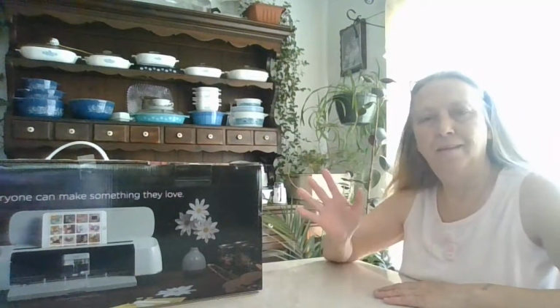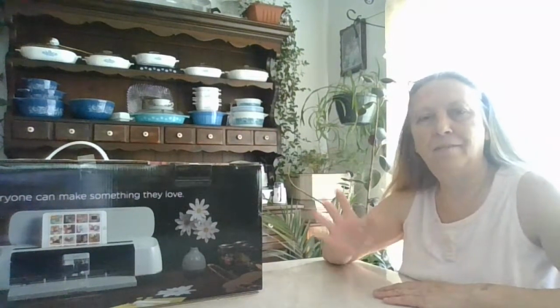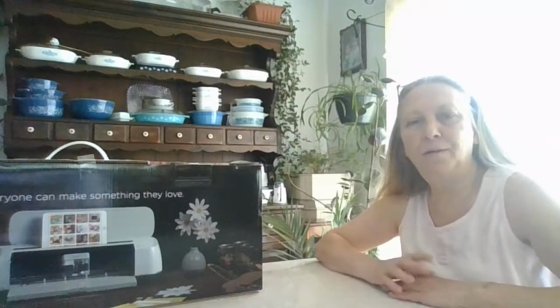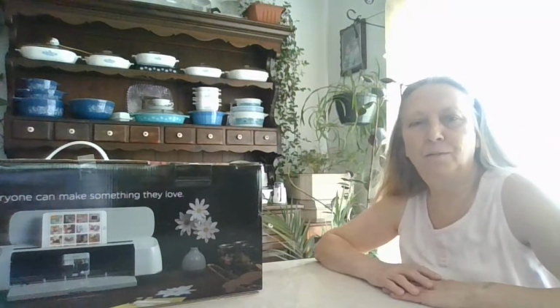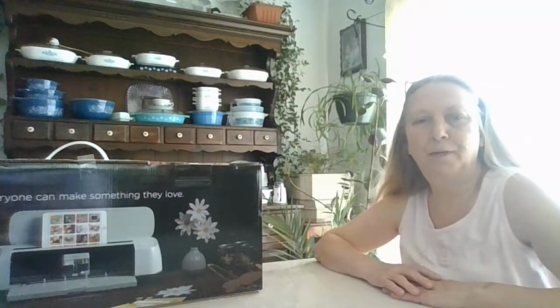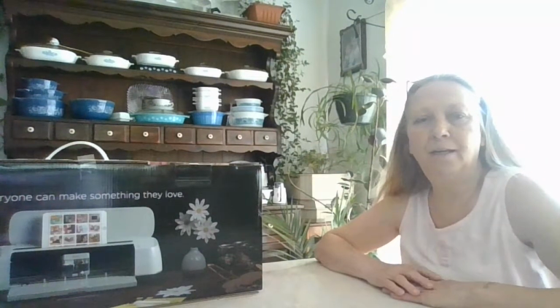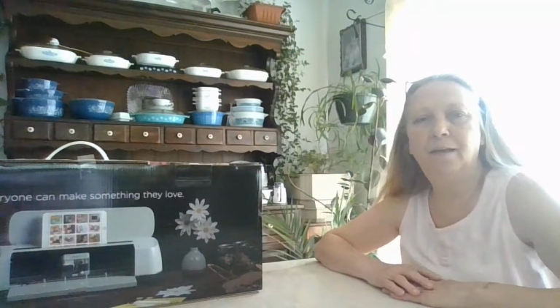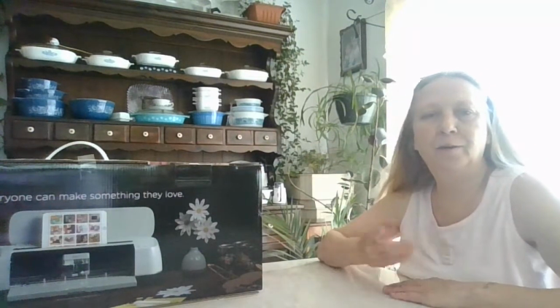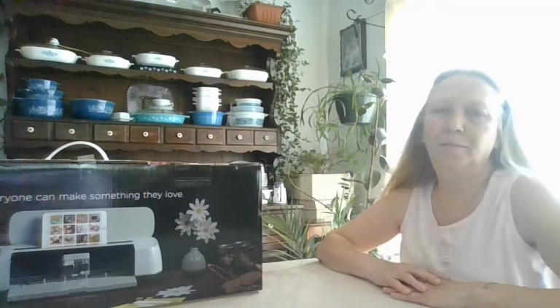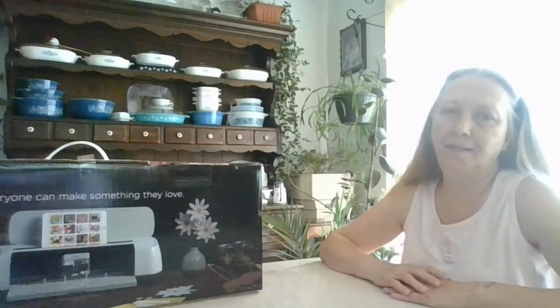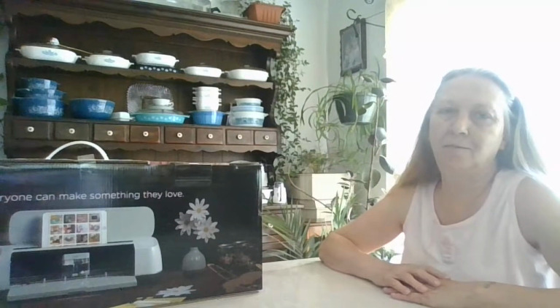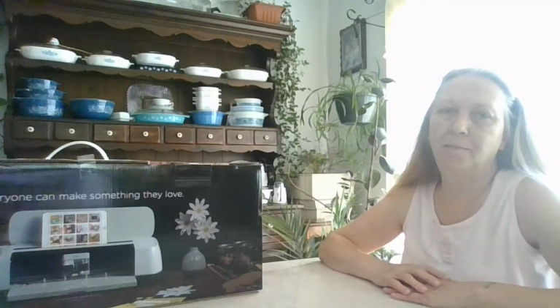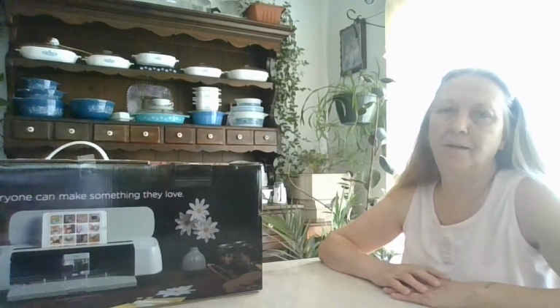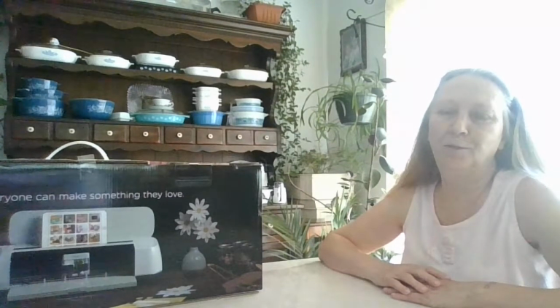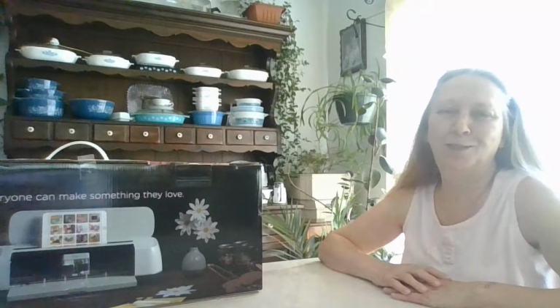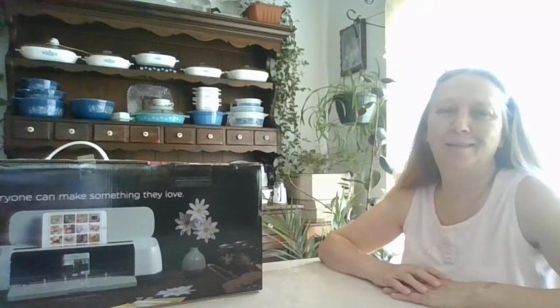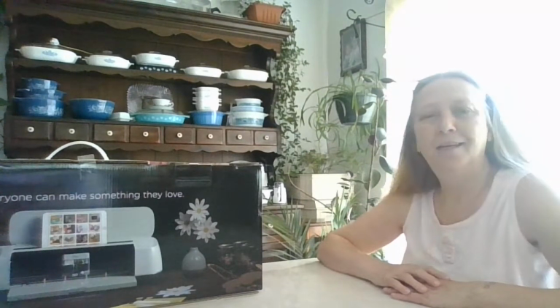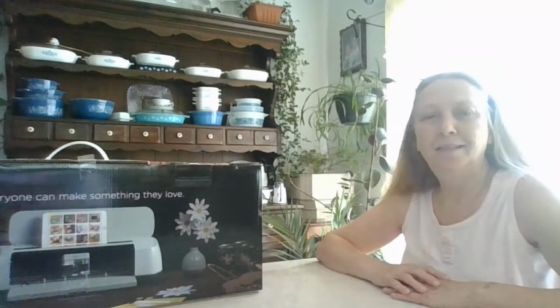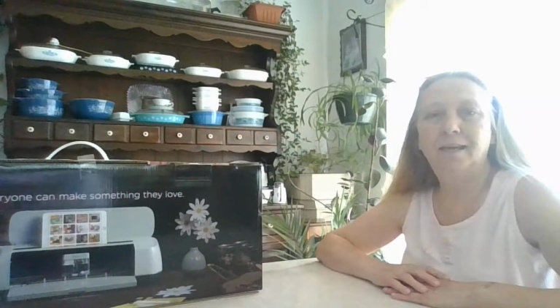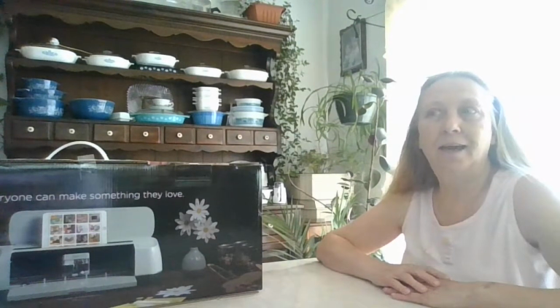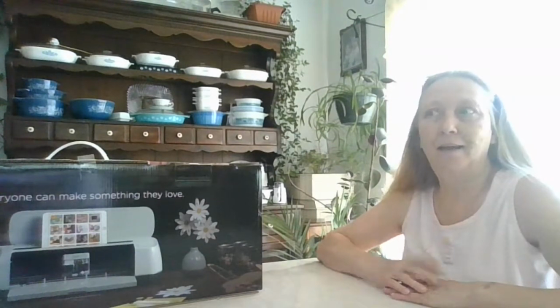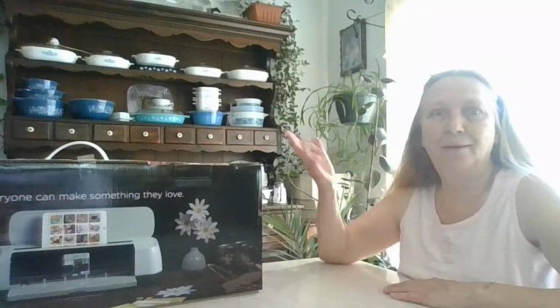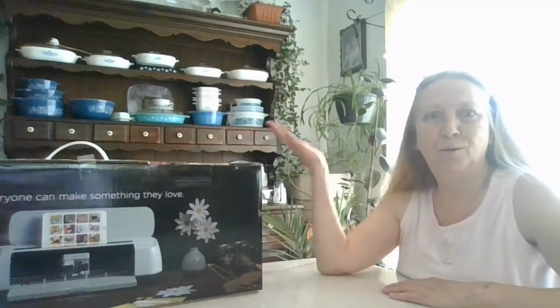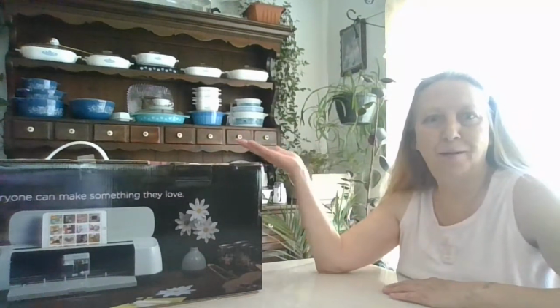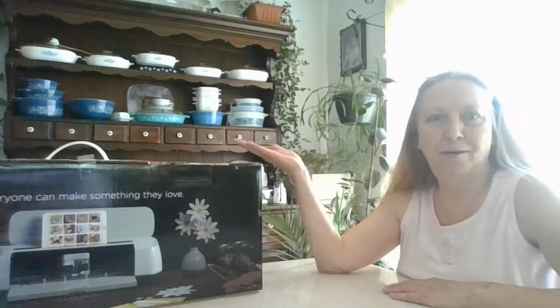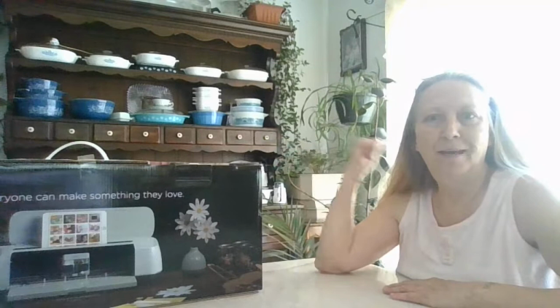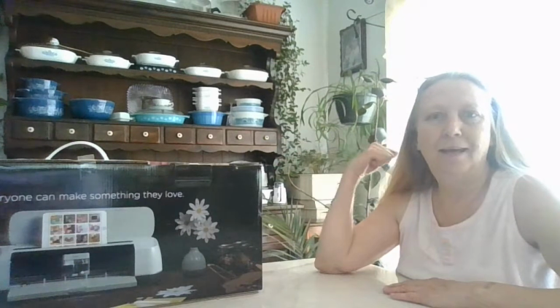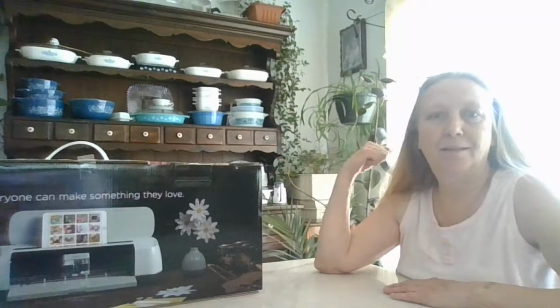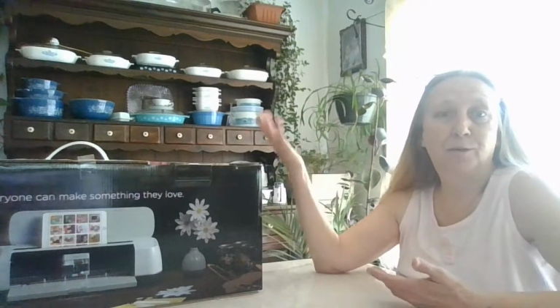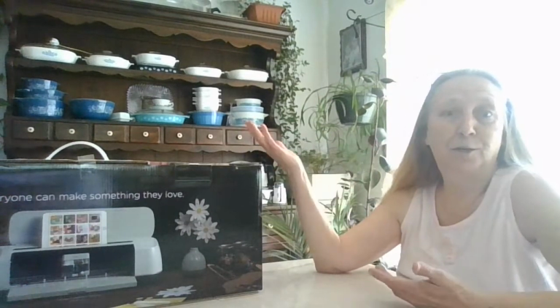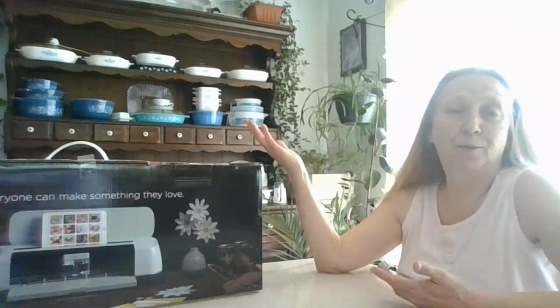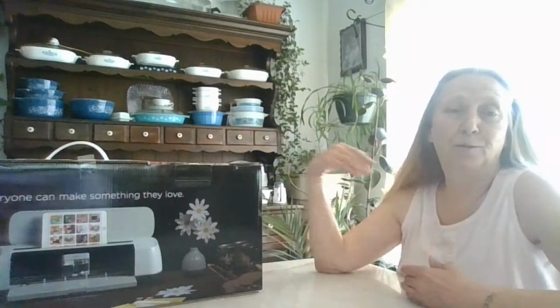Hi everyone, welcome to my channel. If you're new here, please hit that subscribe button — I really do appreciate it. Today I got my new Cricut Maker and I just wanted to share it with you.